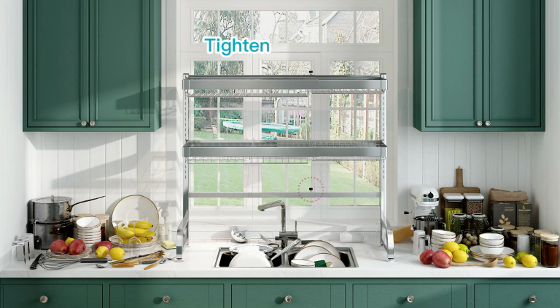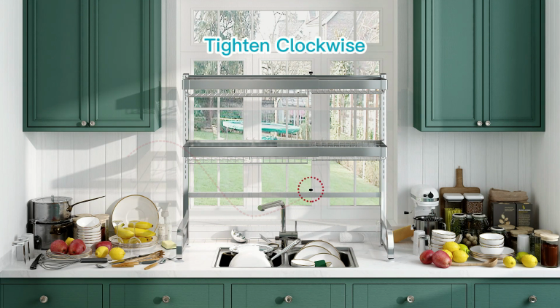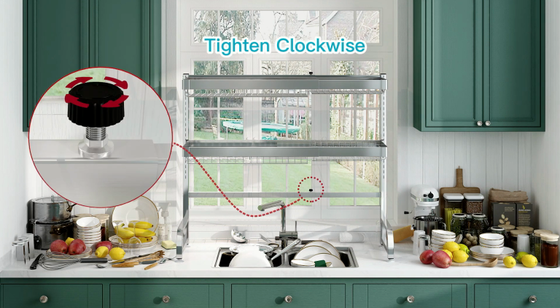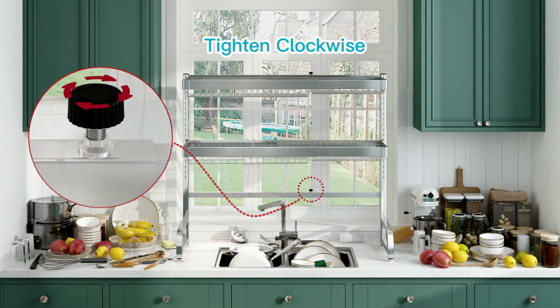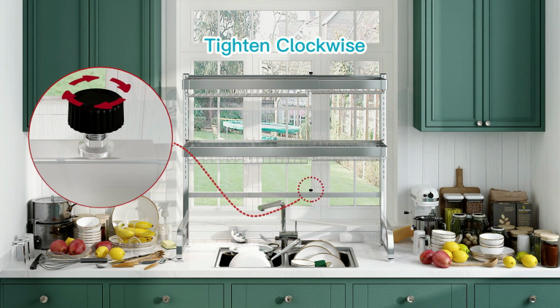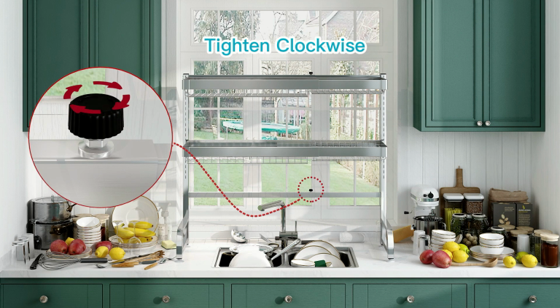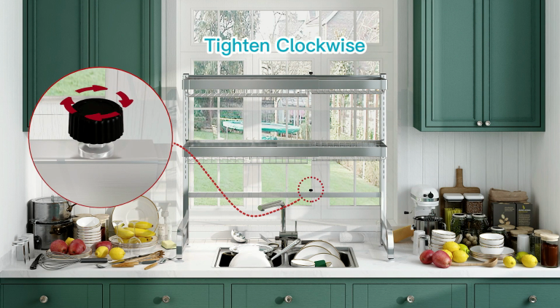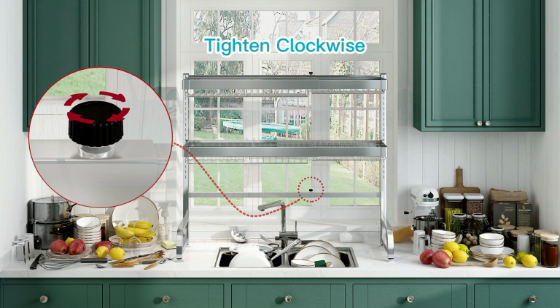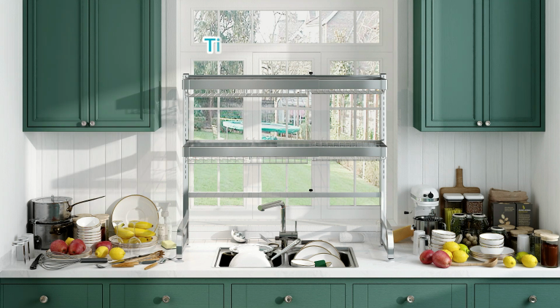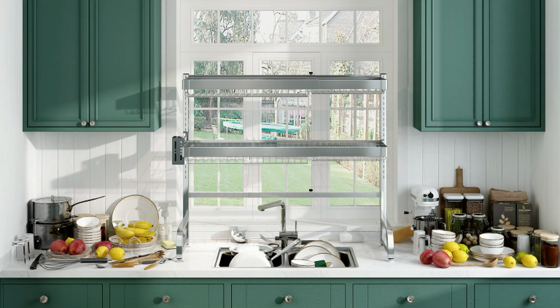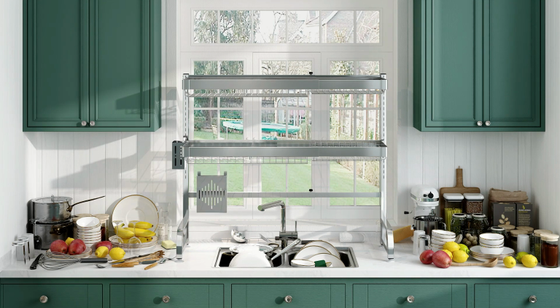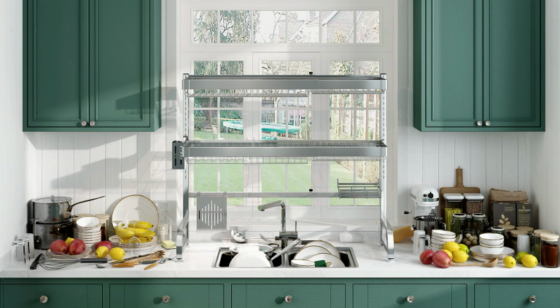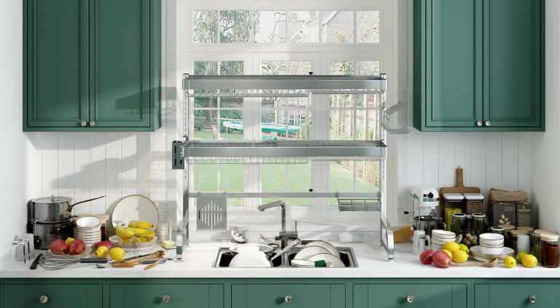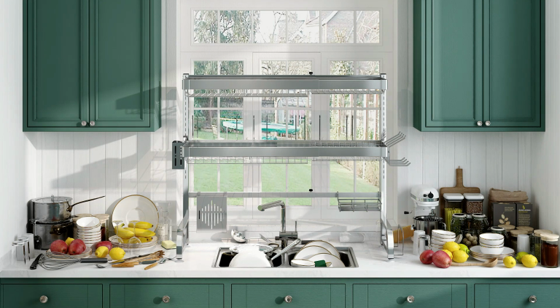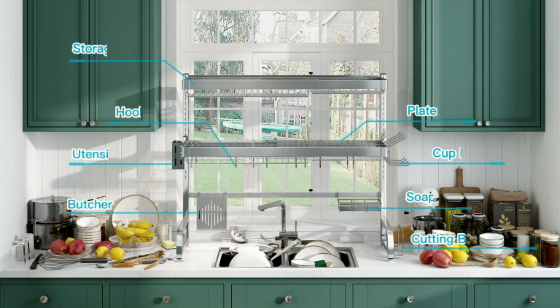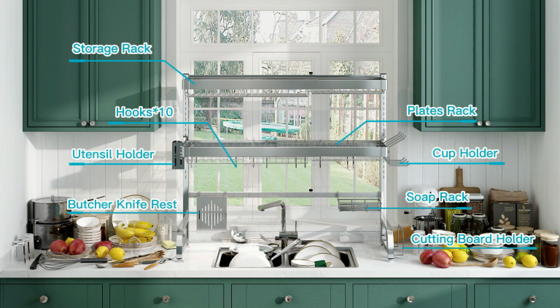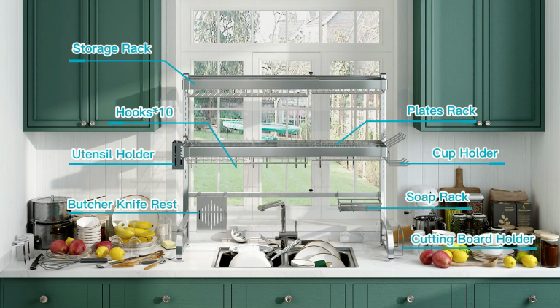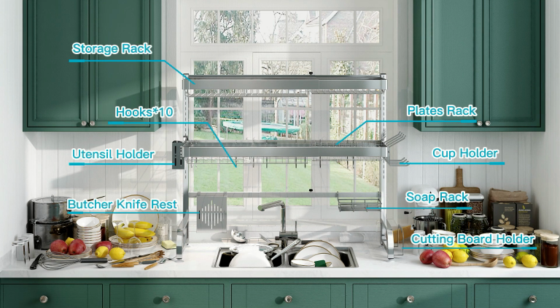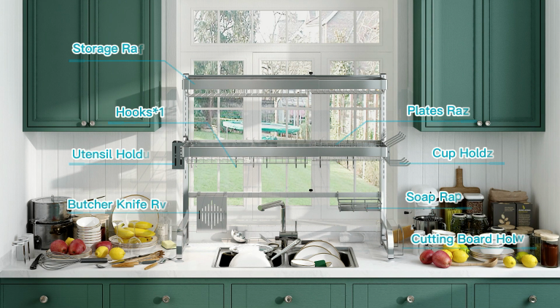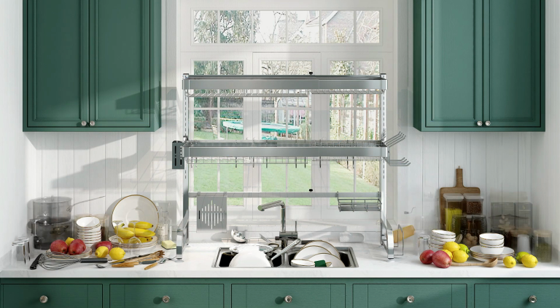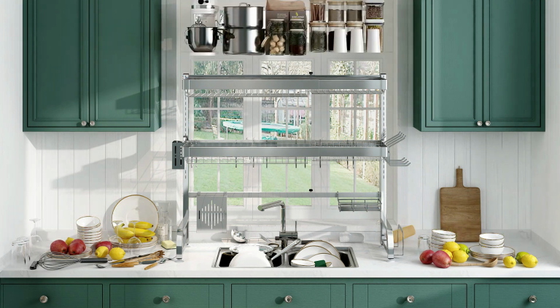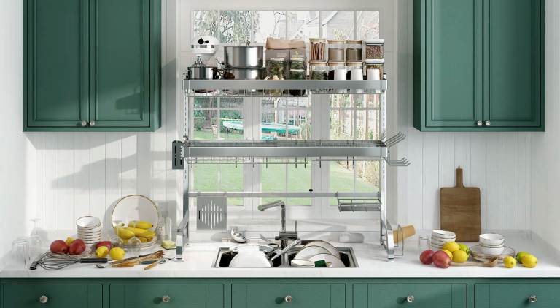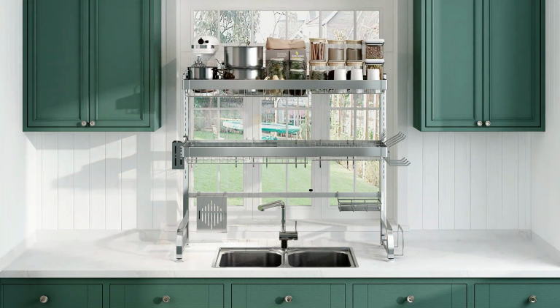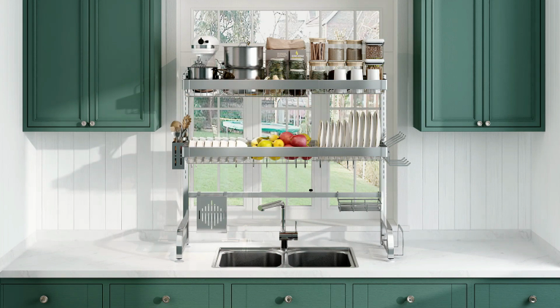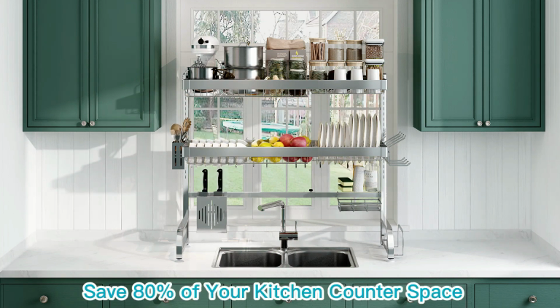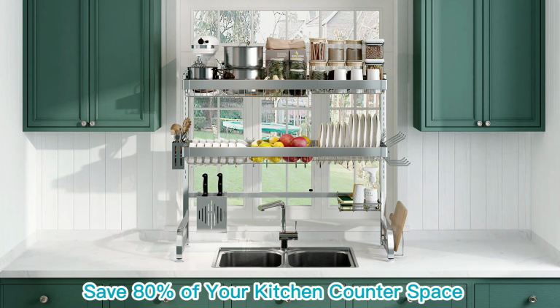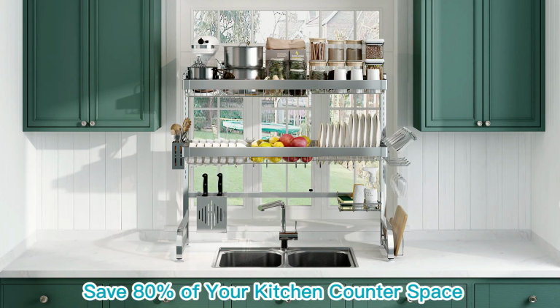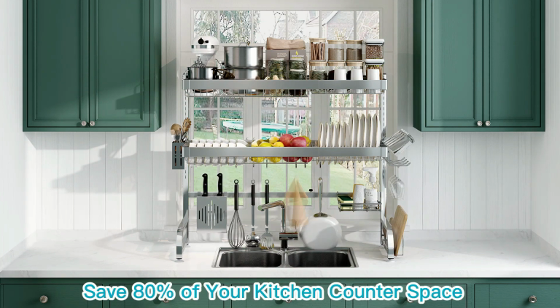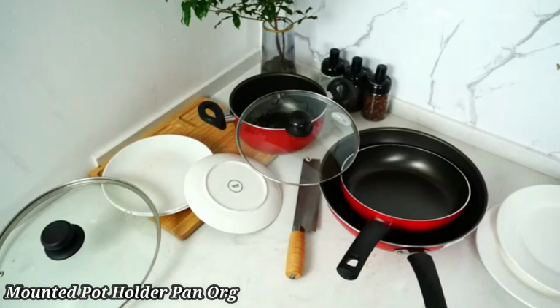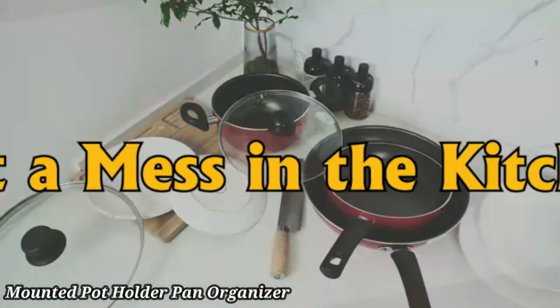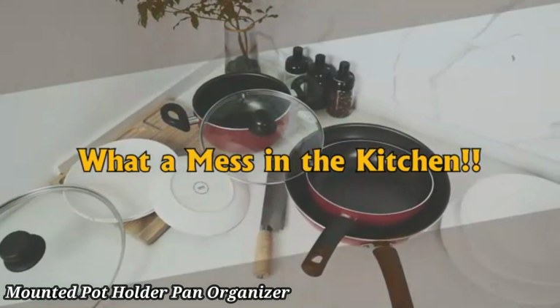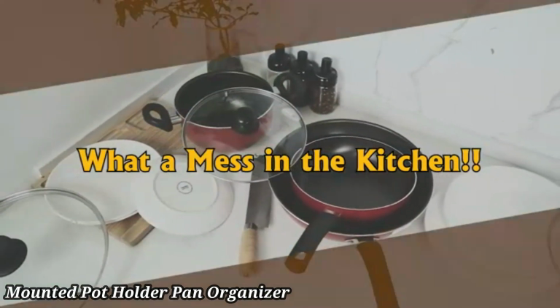Non-slip pads provide stability, while the sleek design complements any kitchen decor. Easy to assemble and maintain, this dish rack is perfect for small kitchens or those who love an efficient setup.